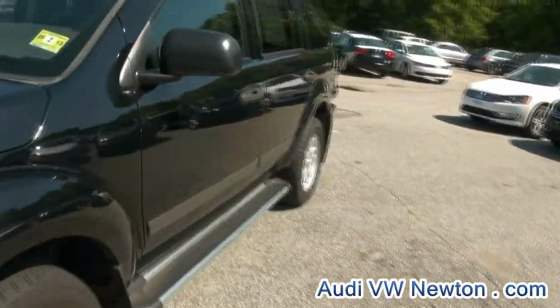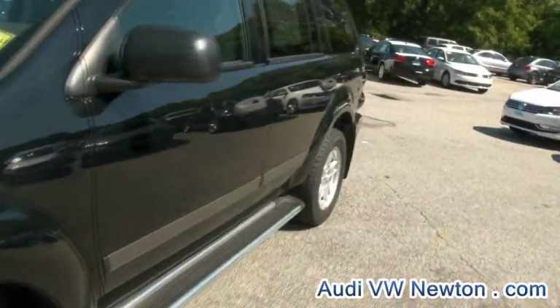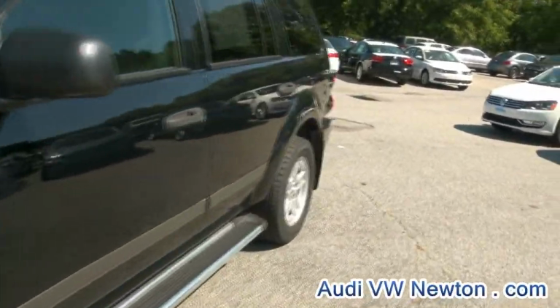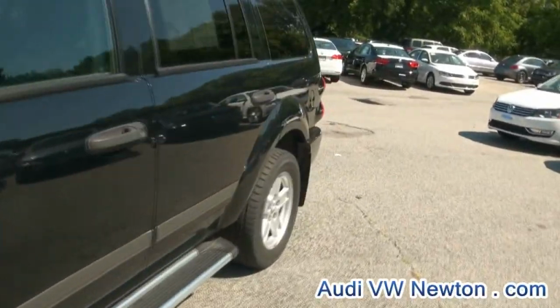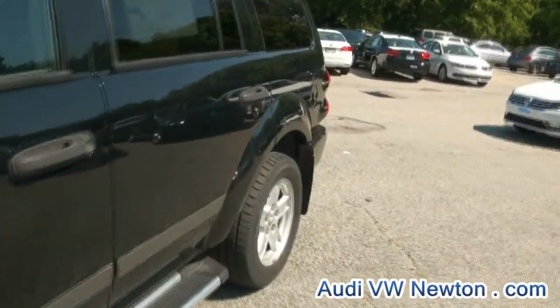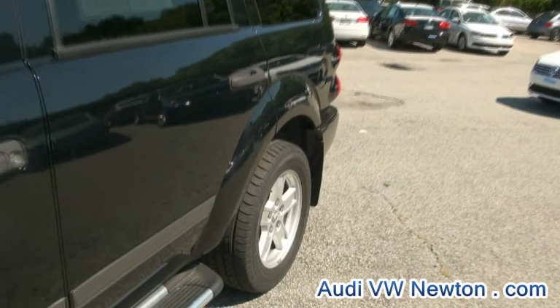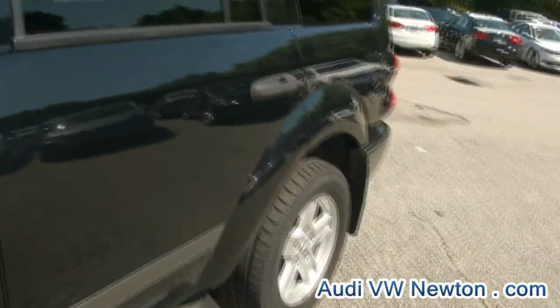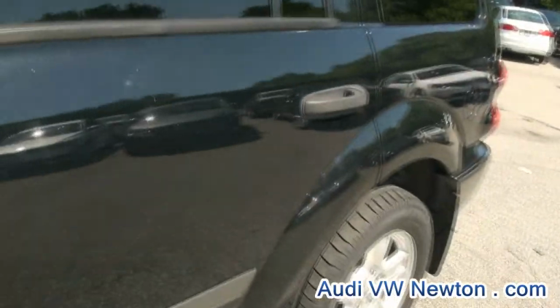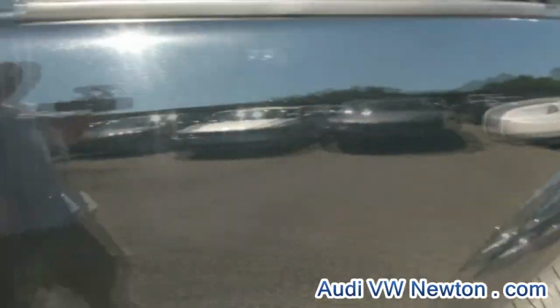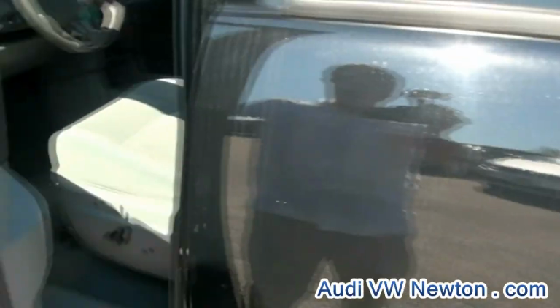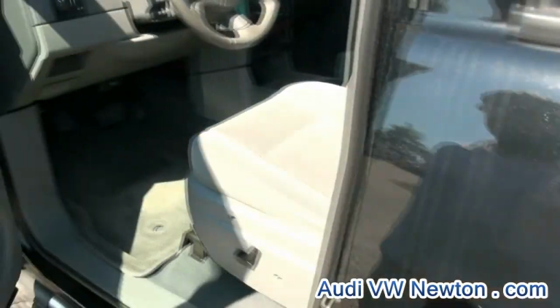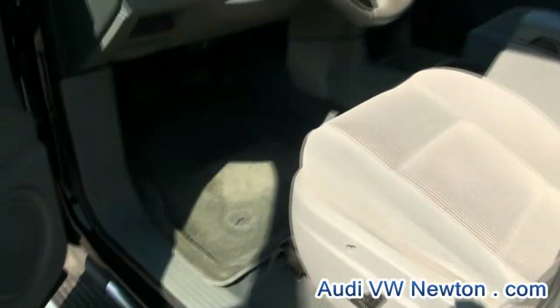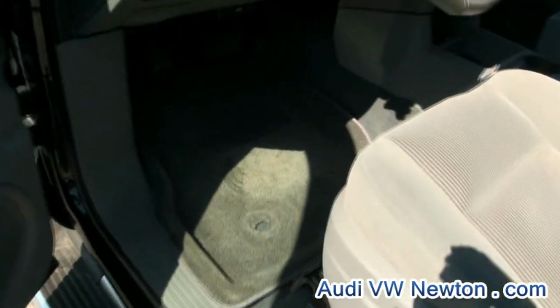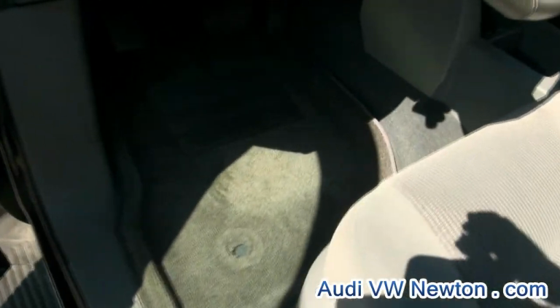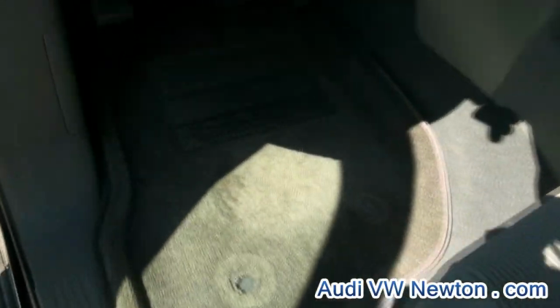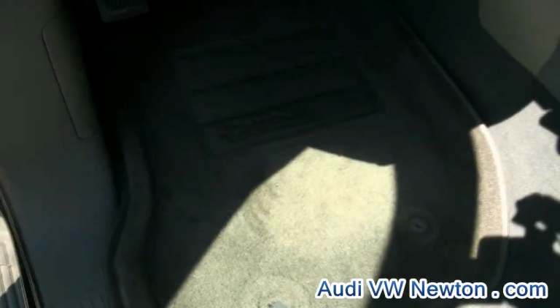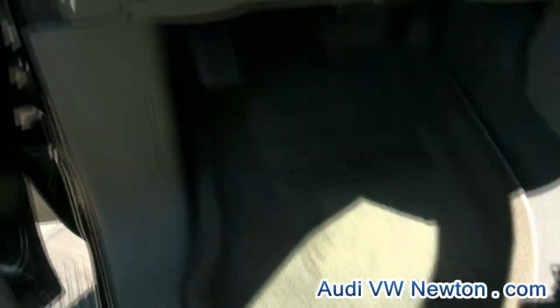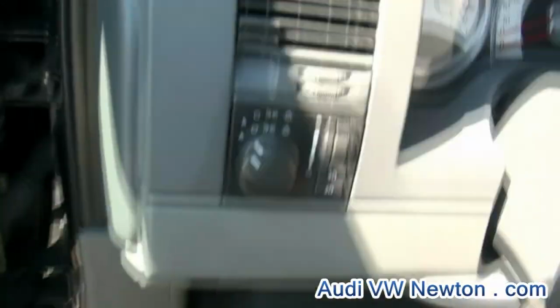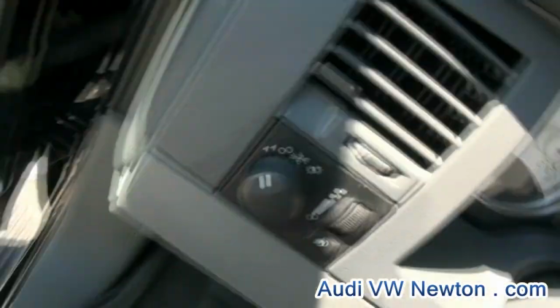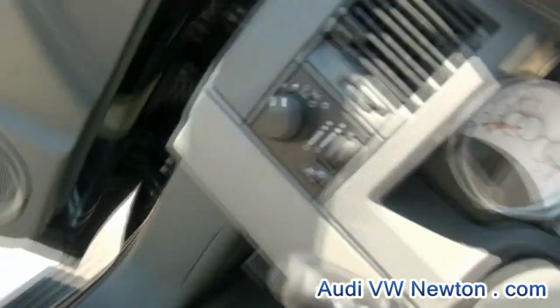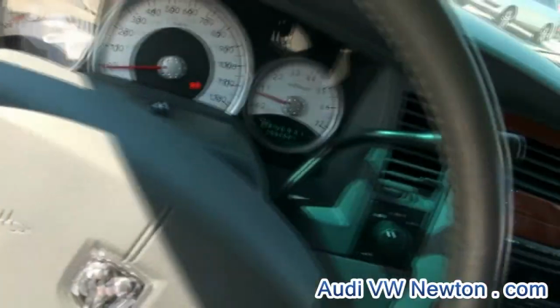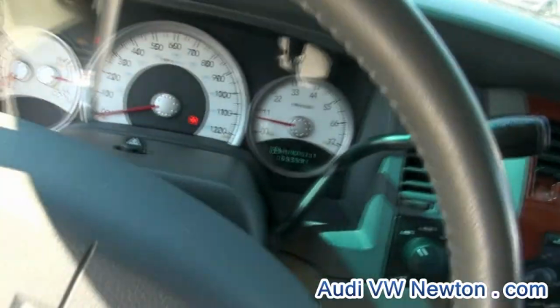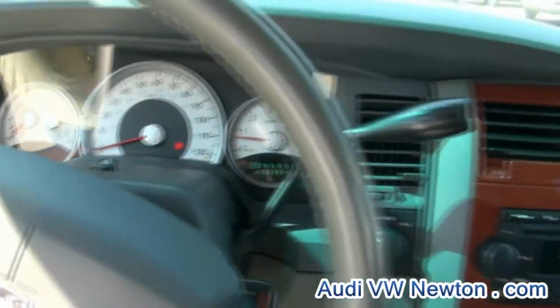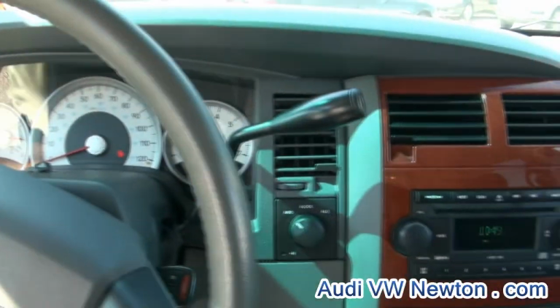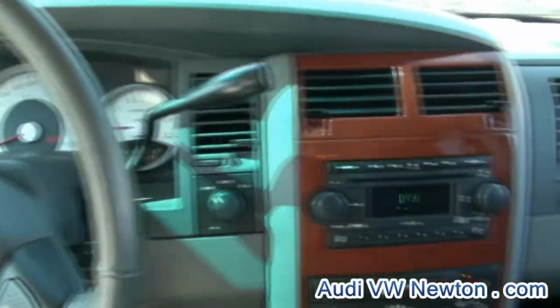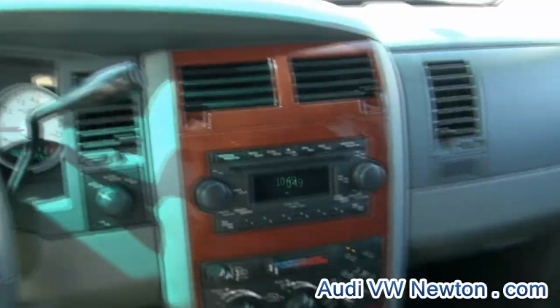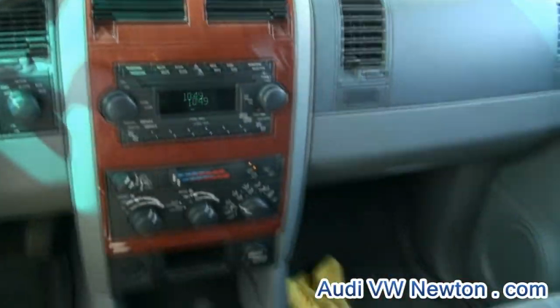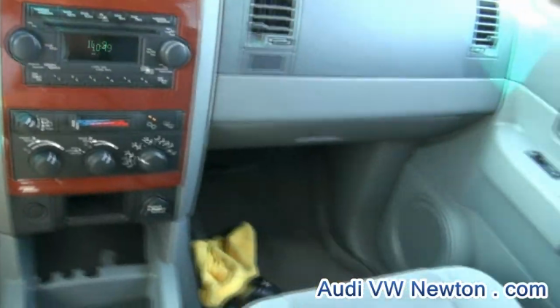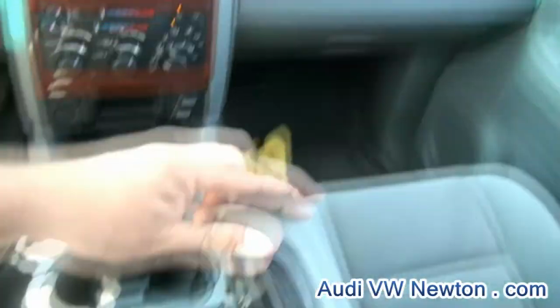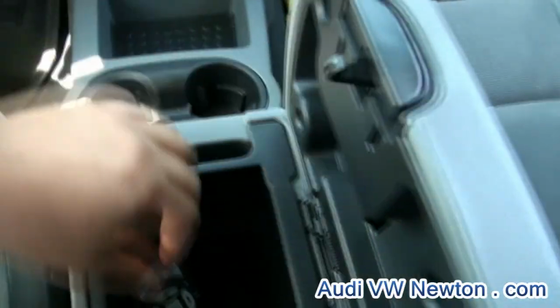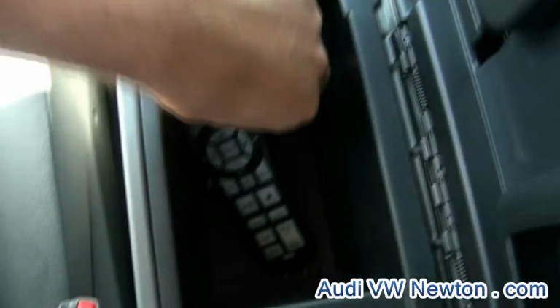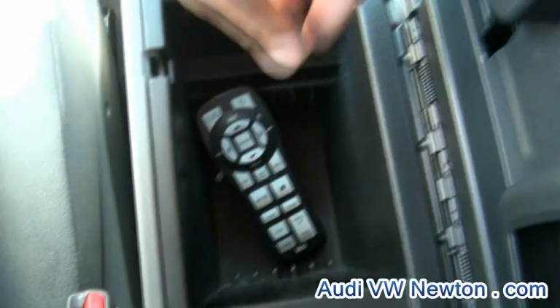Good inspection until February 2013. 53,000 miles. Let me show you that remote before we forget.